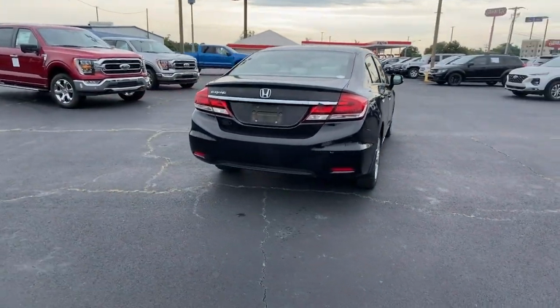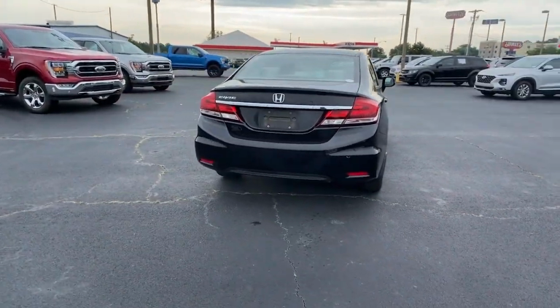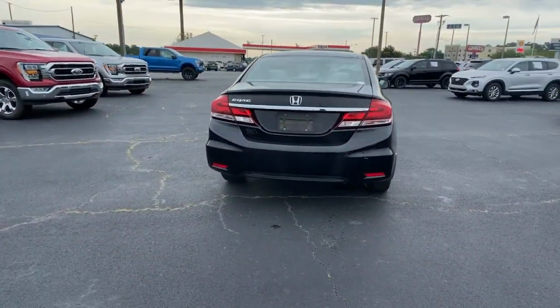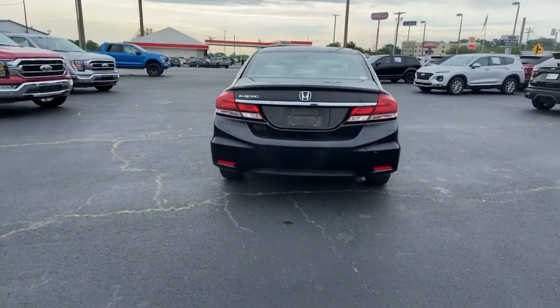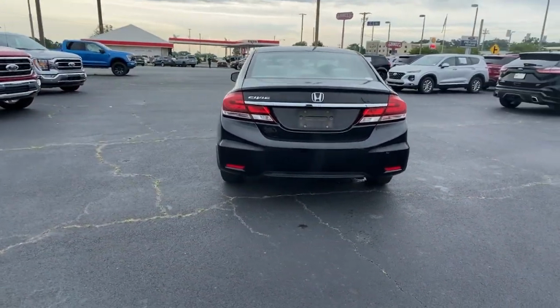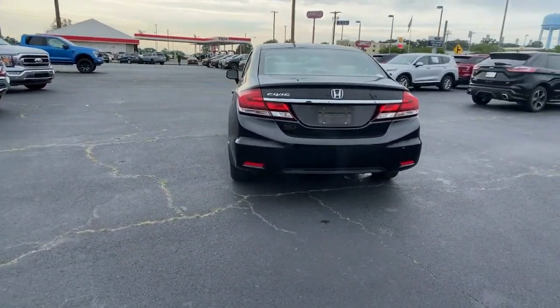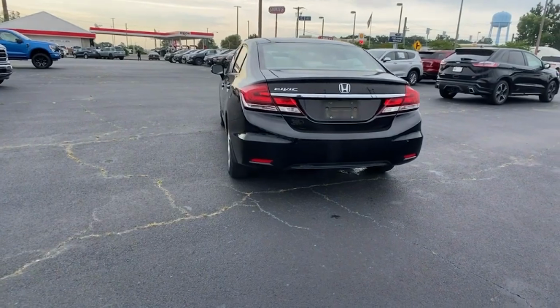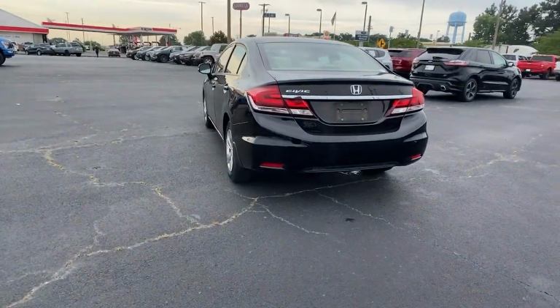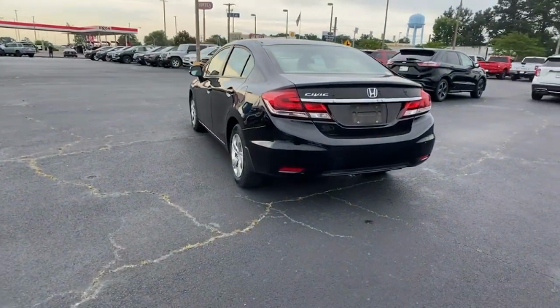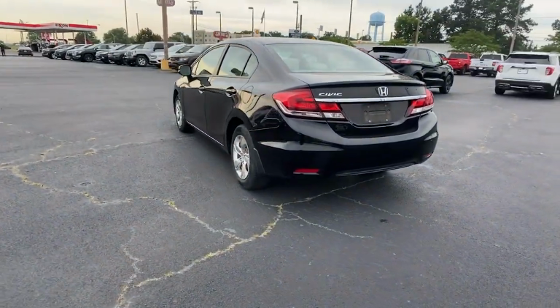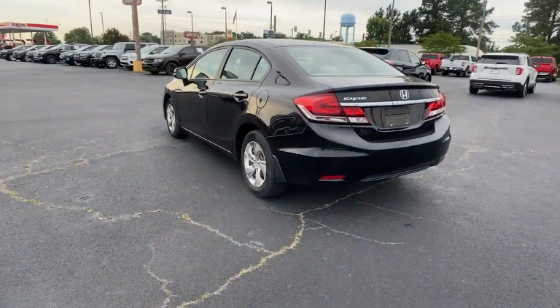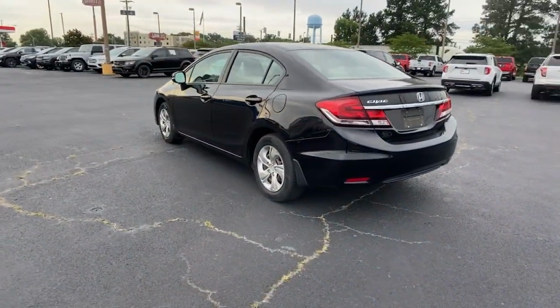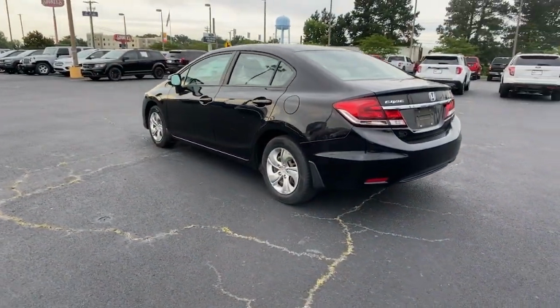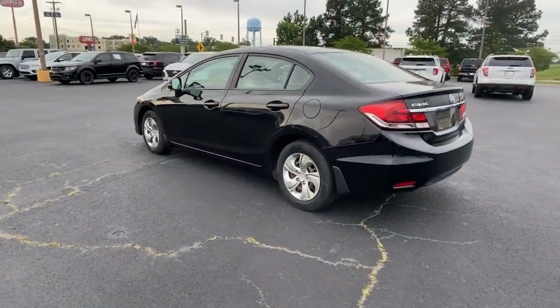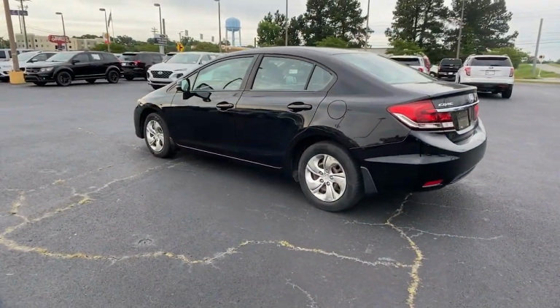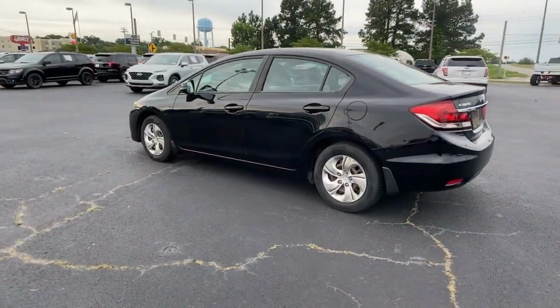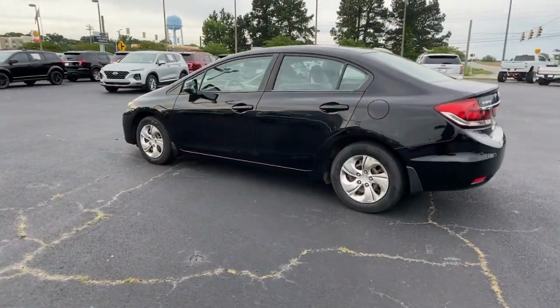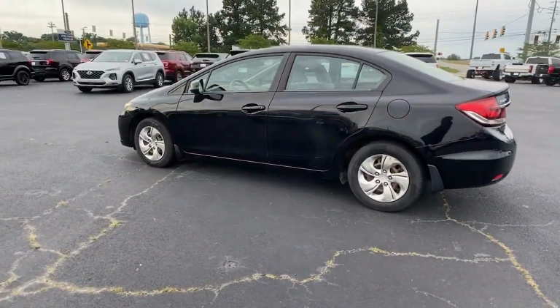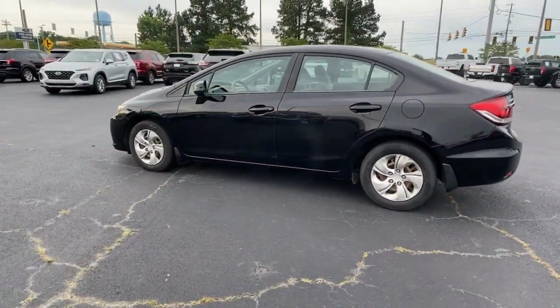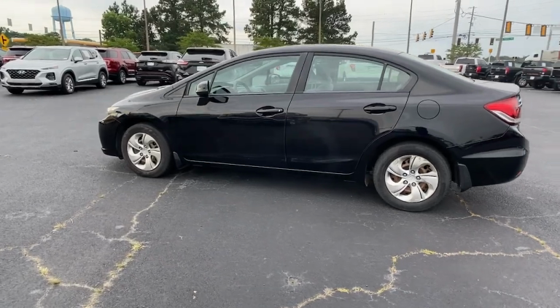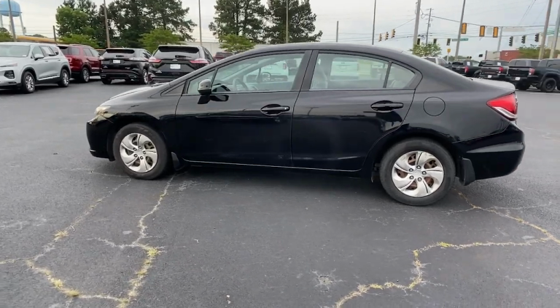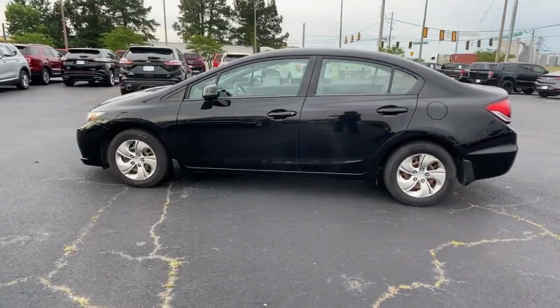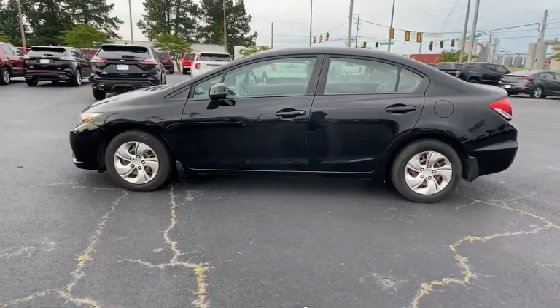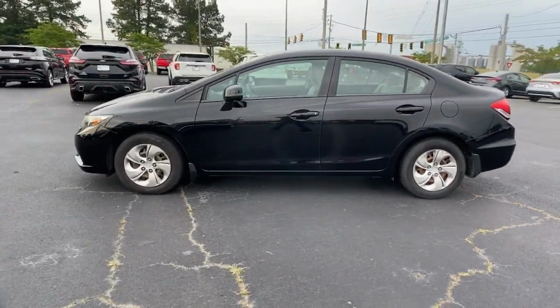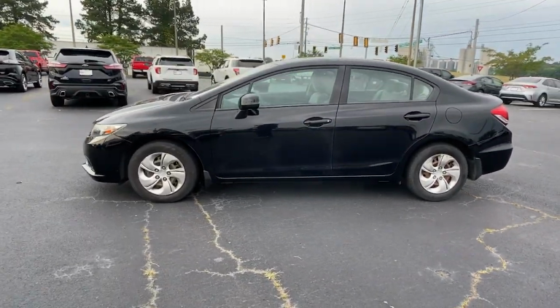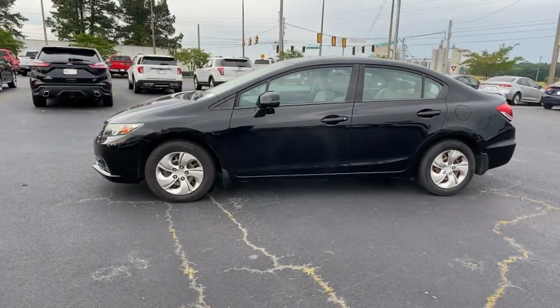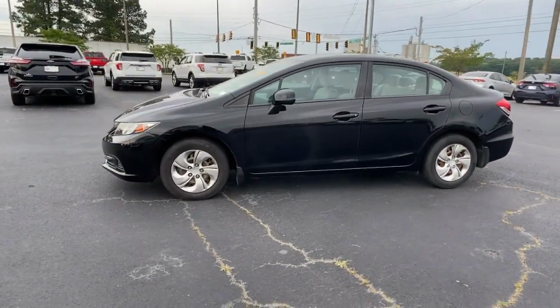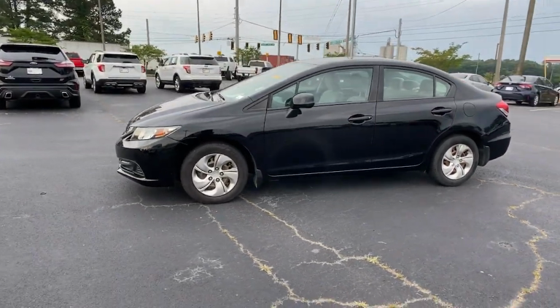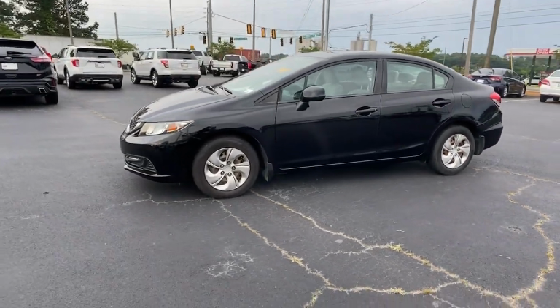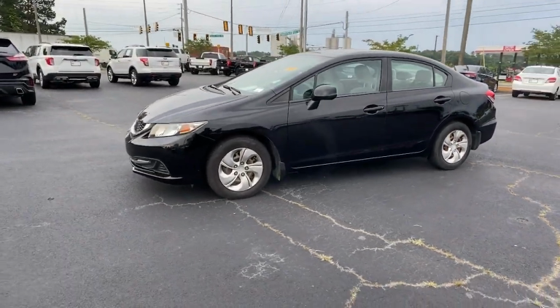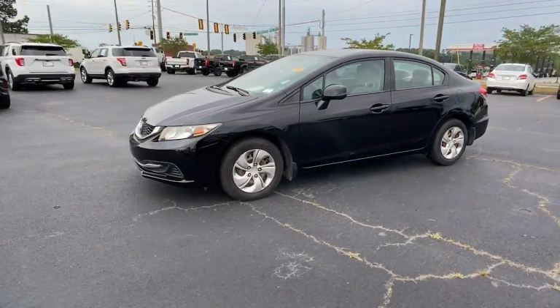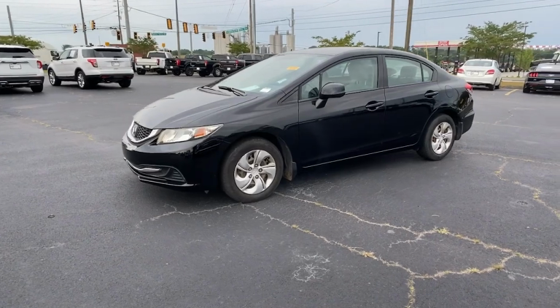These are just some of the great options this vehicle comes with: keyless entry, electronic stability control, tire pressure monitoring system, trip computer, bucket seats, power windows, power steering.